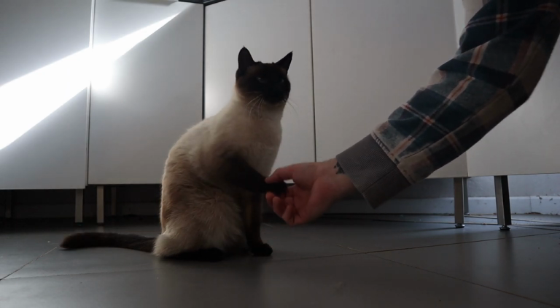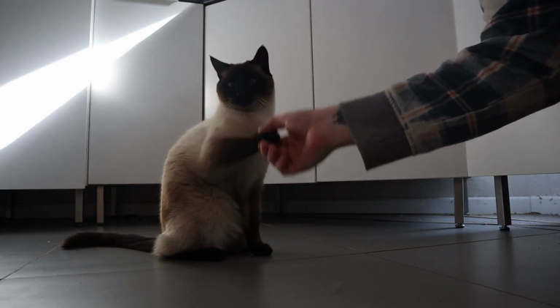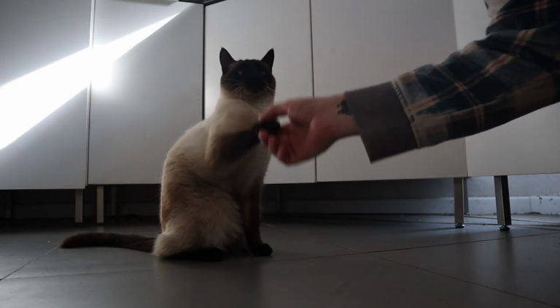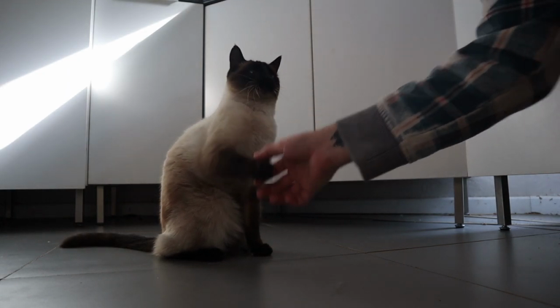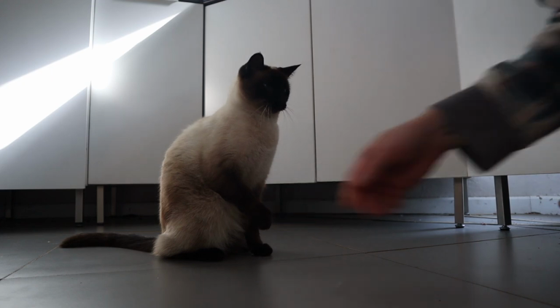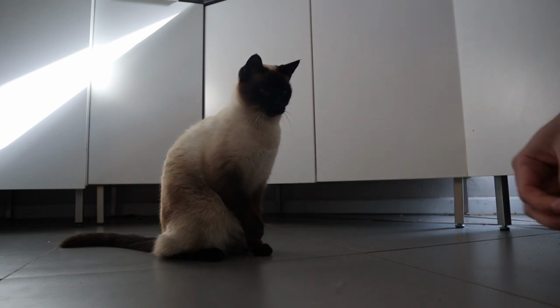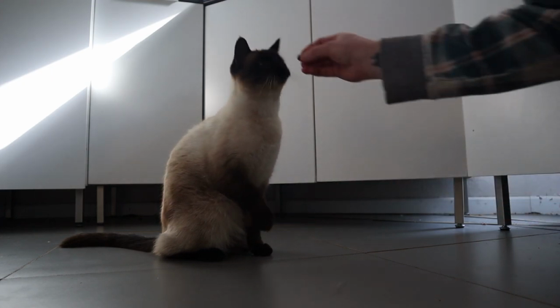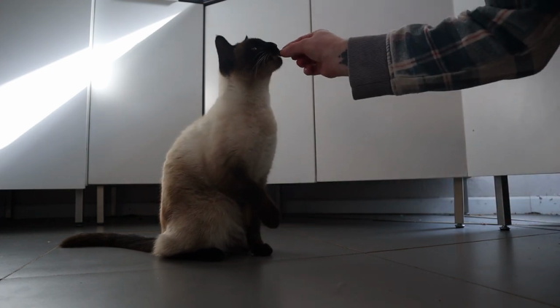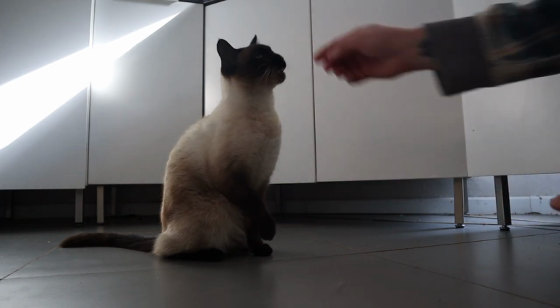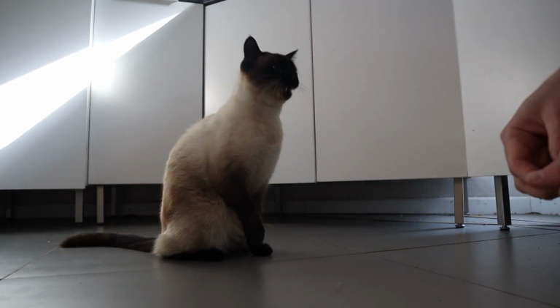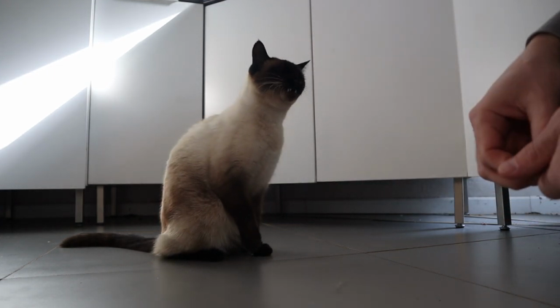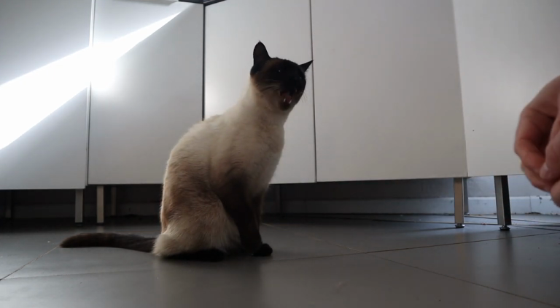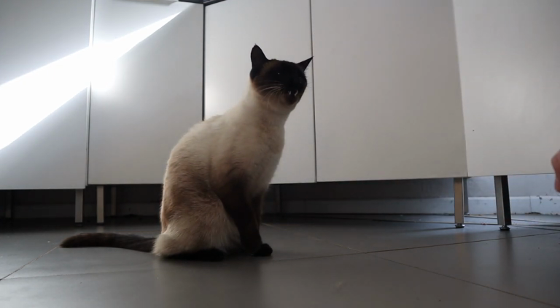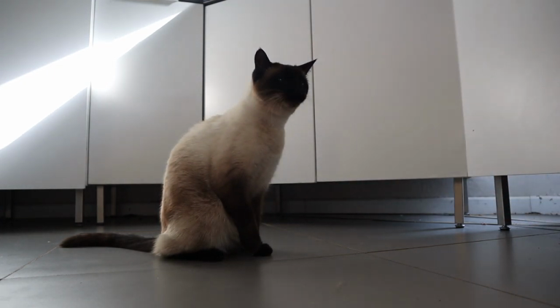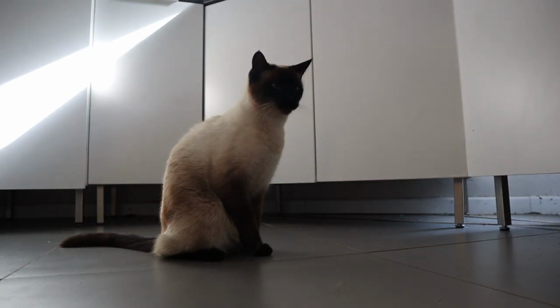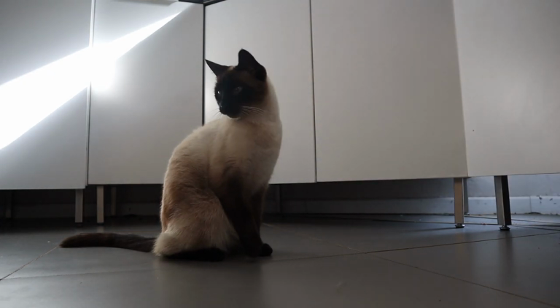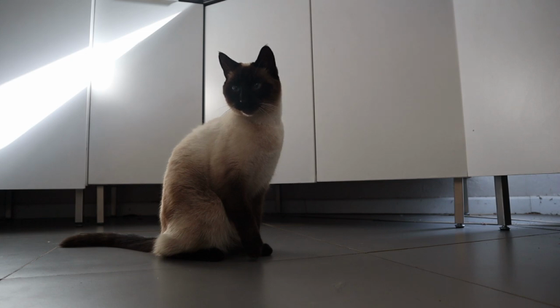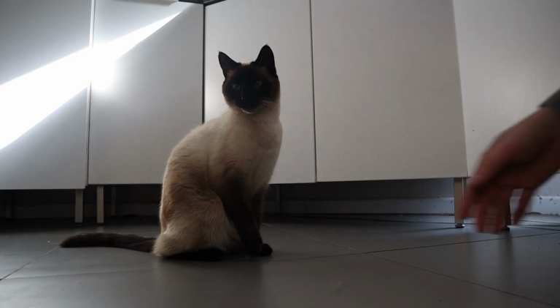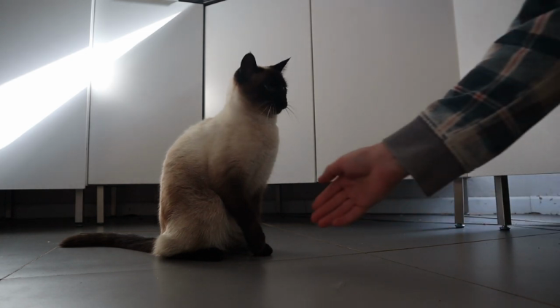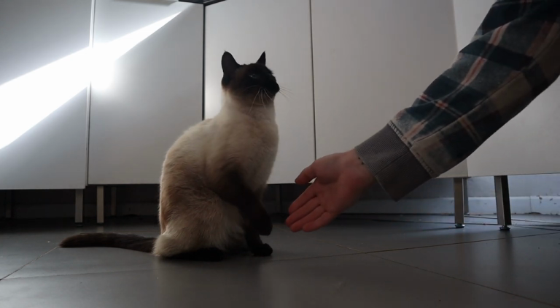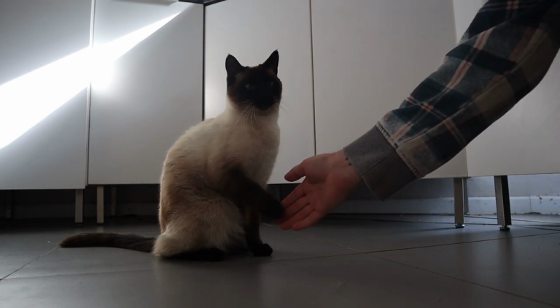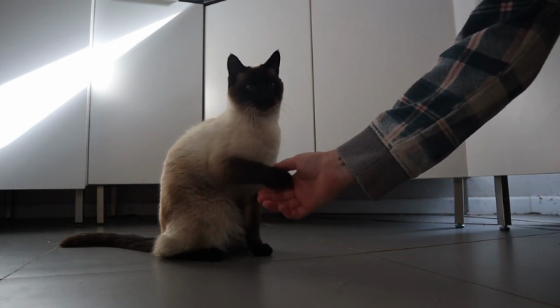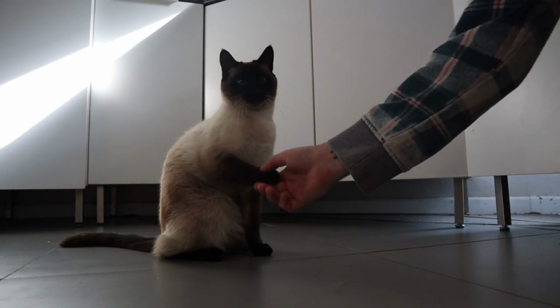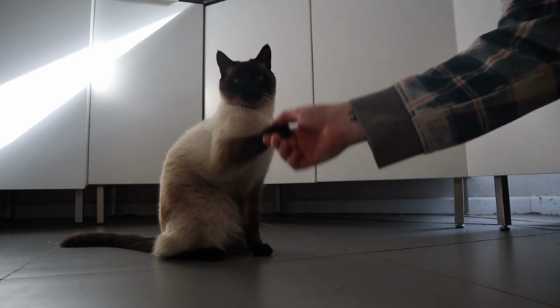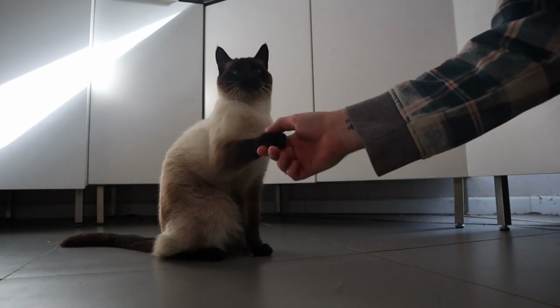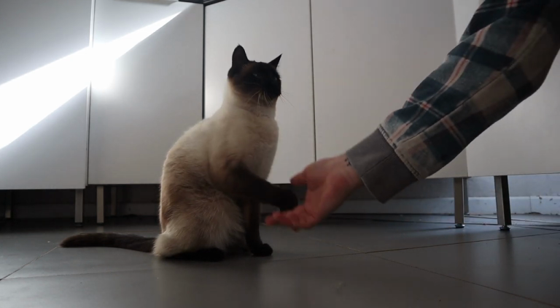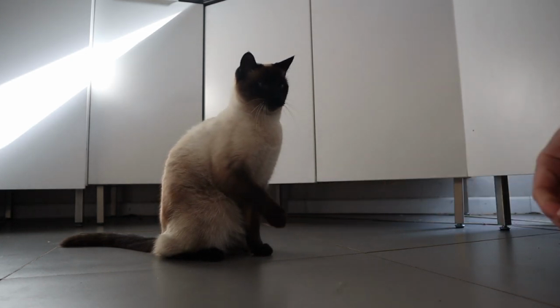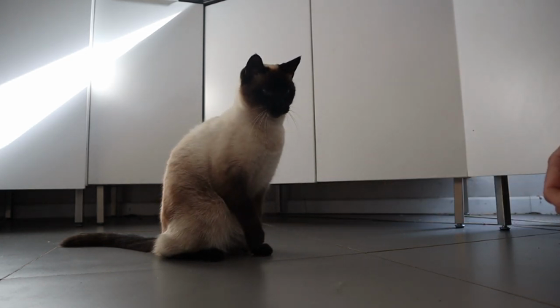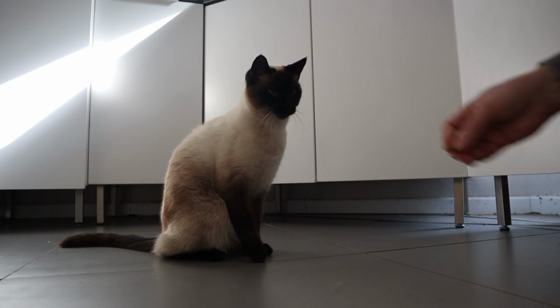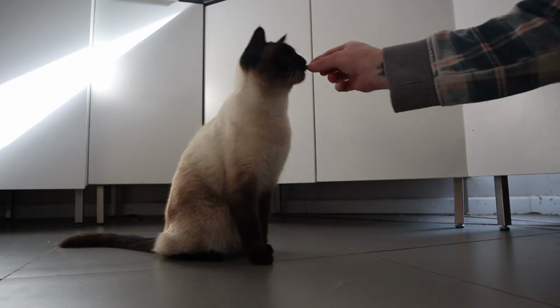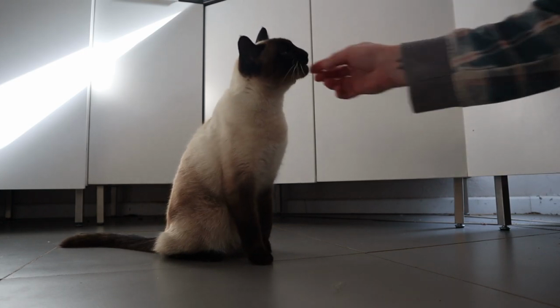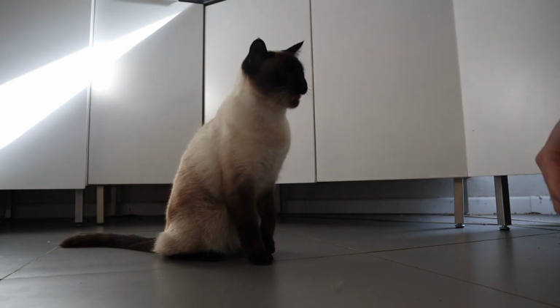Unfortunately he's also very distractible — he can't focus on one thing to save his life — but after a while we got there. As you can see in this clip, whenever I touch his paw he lifts it up now. At the end he actually even just holds it up all the time, though I think that's because he gets distracted so easily.